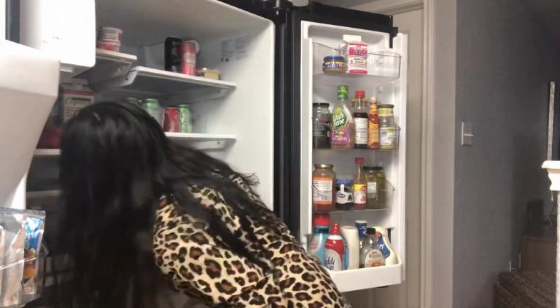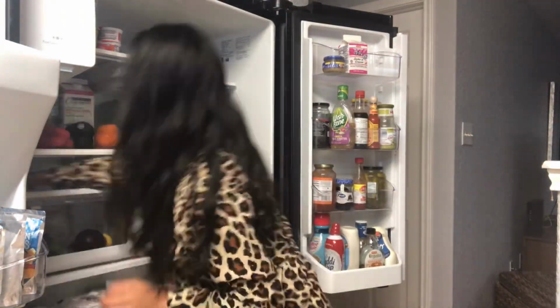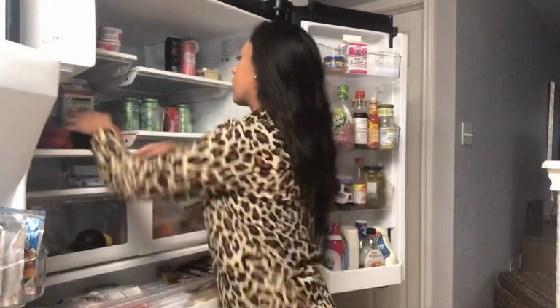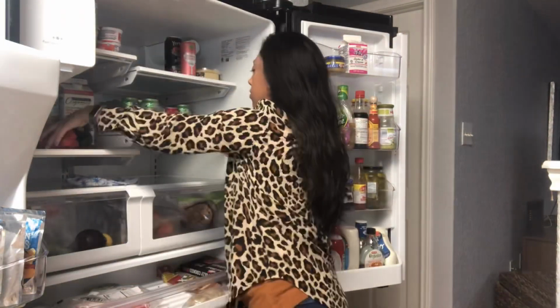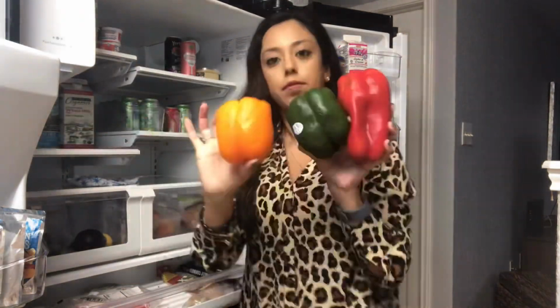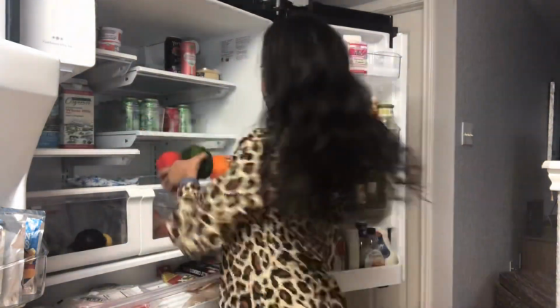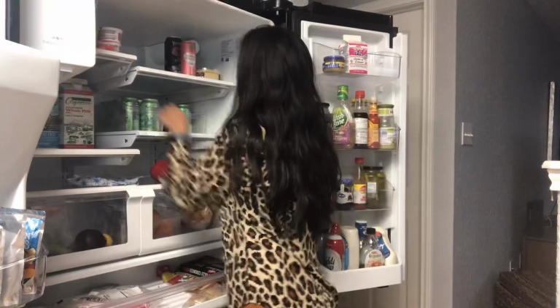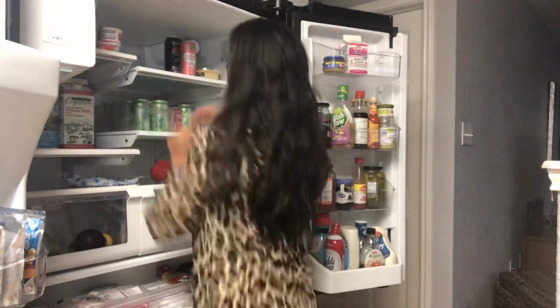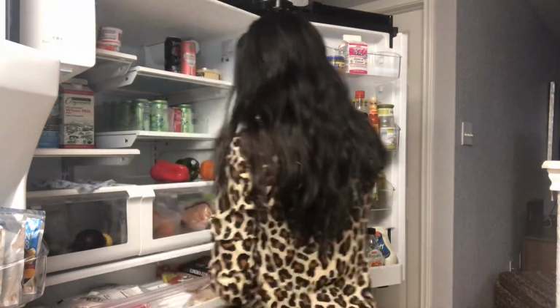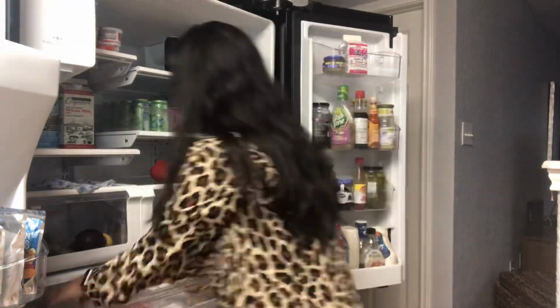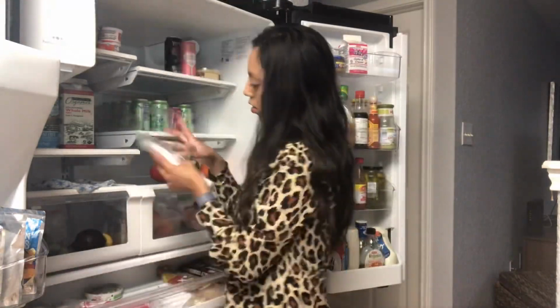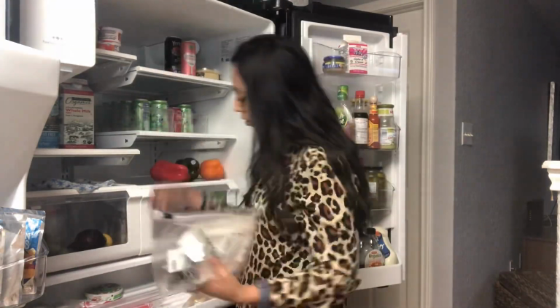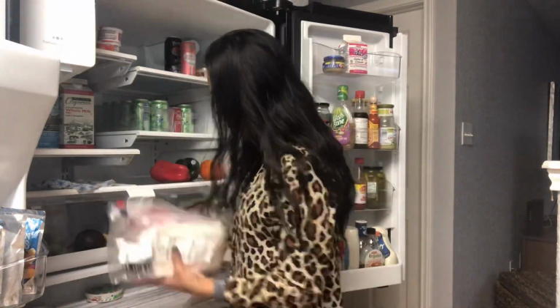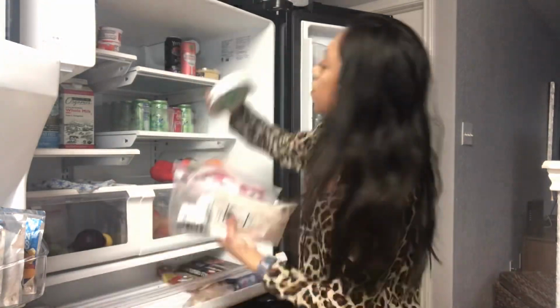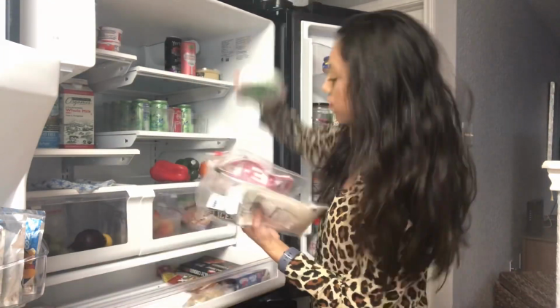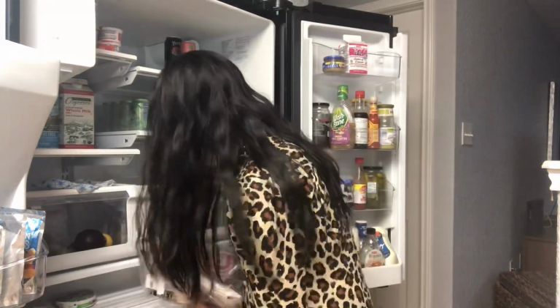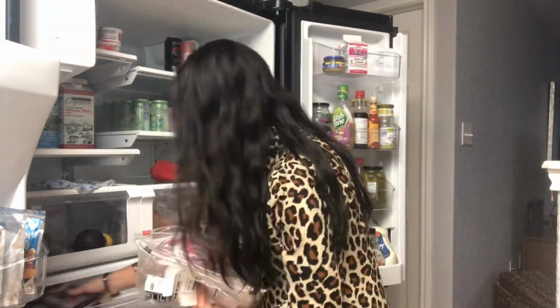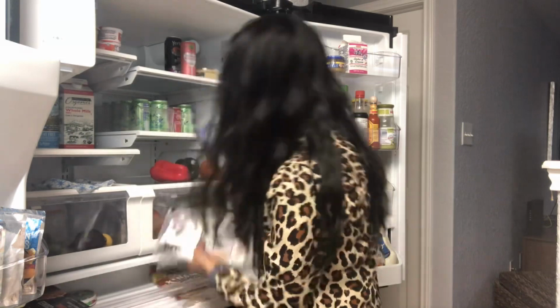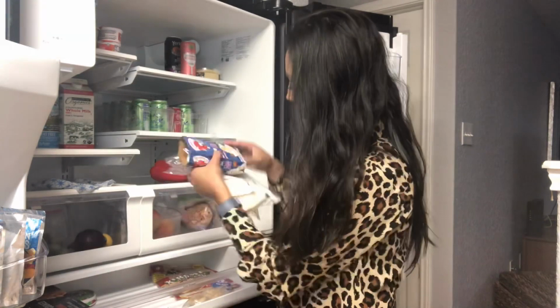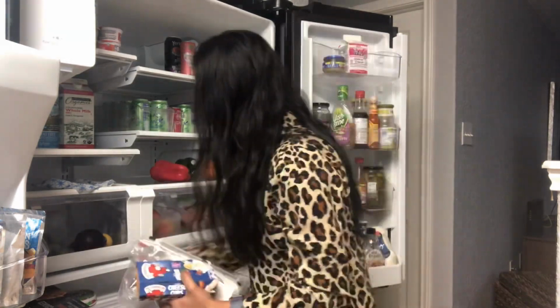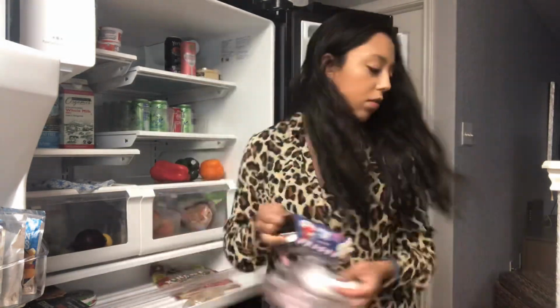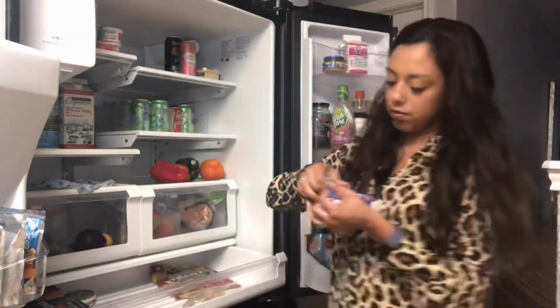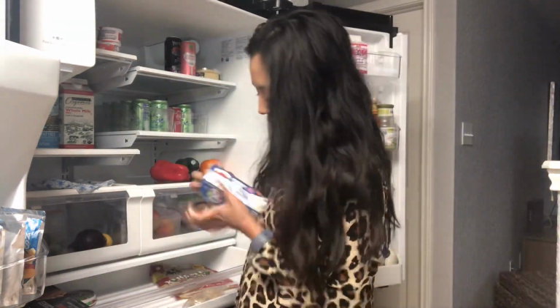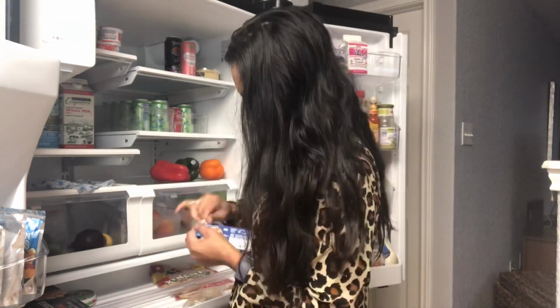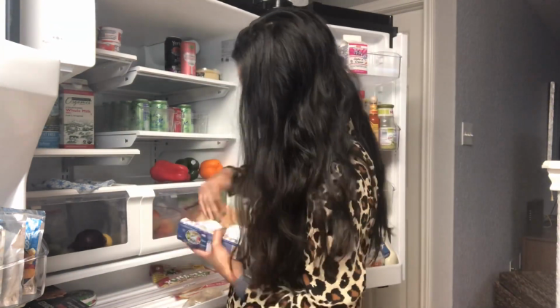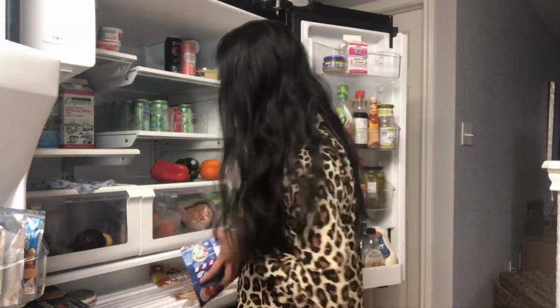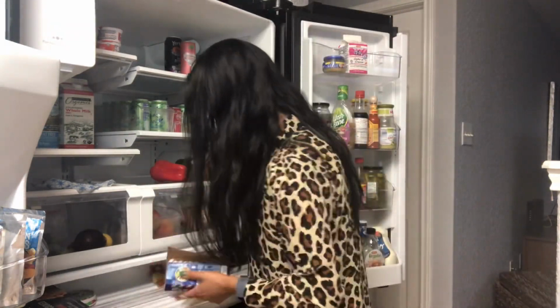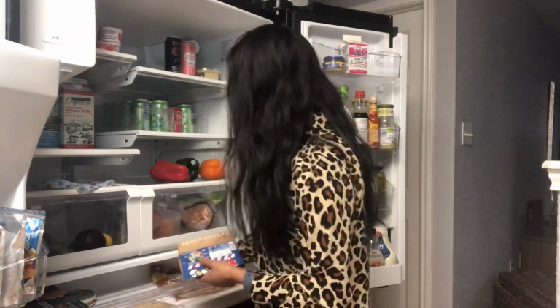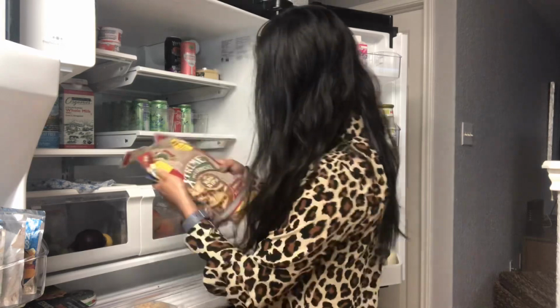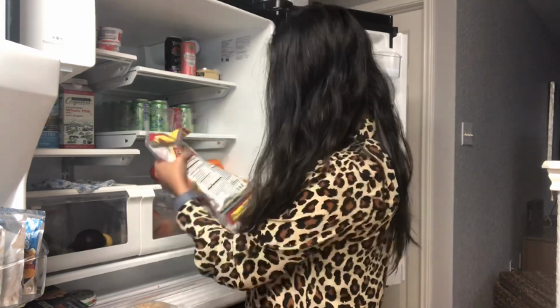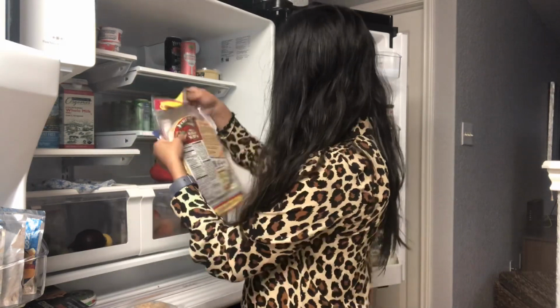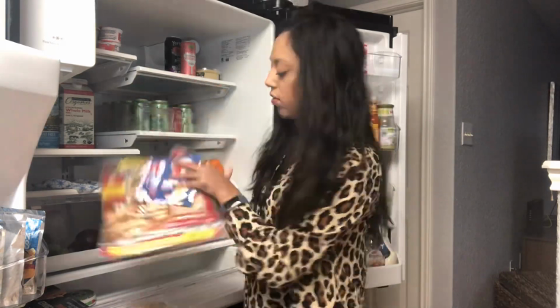You may notice those three lonely bell peppers up top, and the reason they're out there and not in the drawer is because they're kind of wrinkly and almost bad. So I want to make sure that I use them either this day or the next day to quickly make something so that I don't put them to waste.